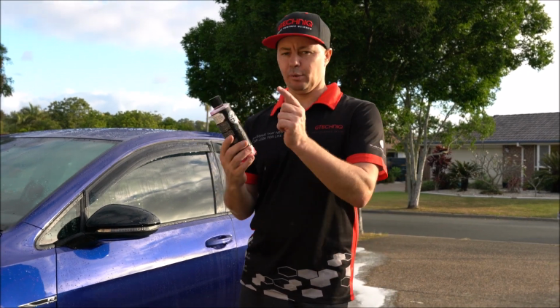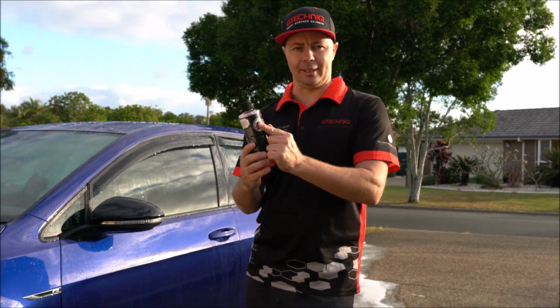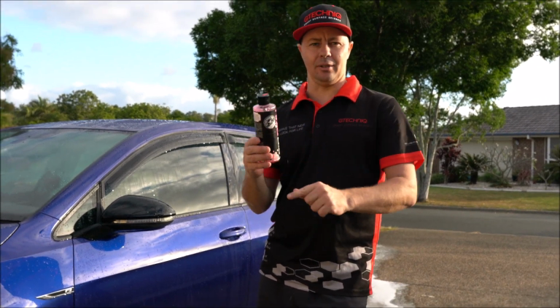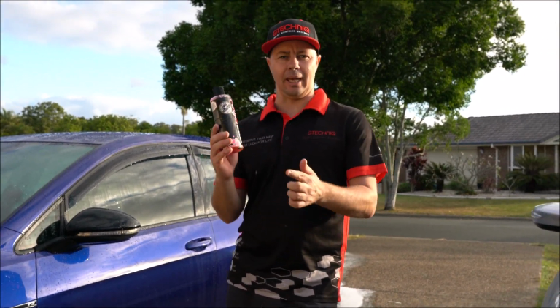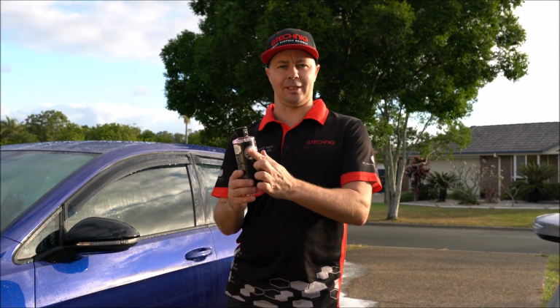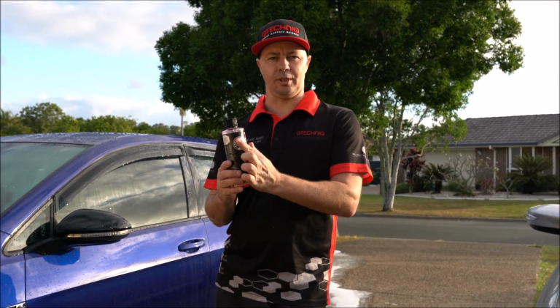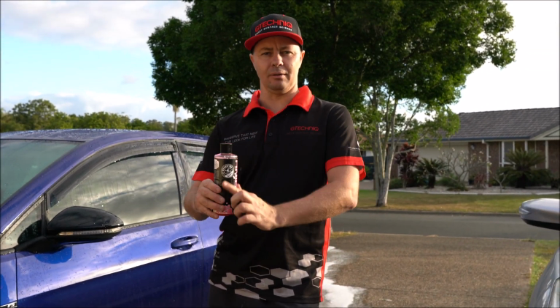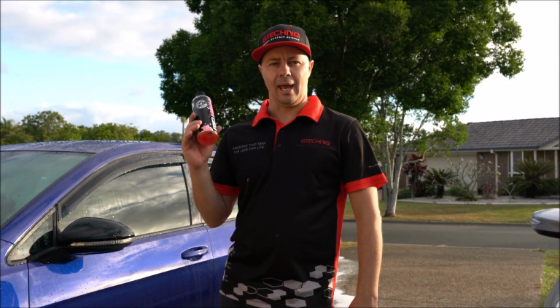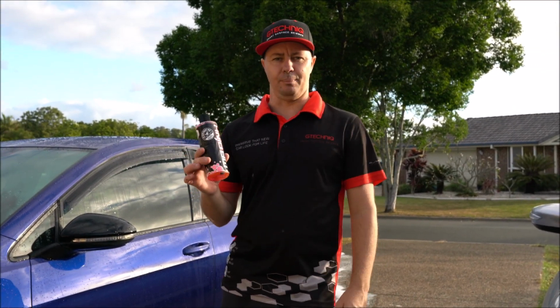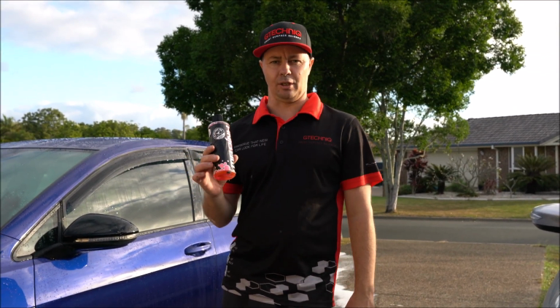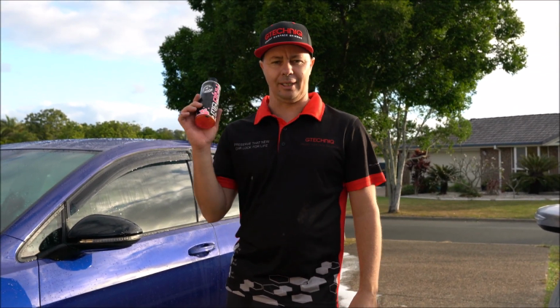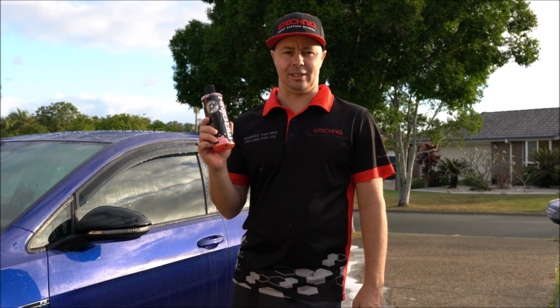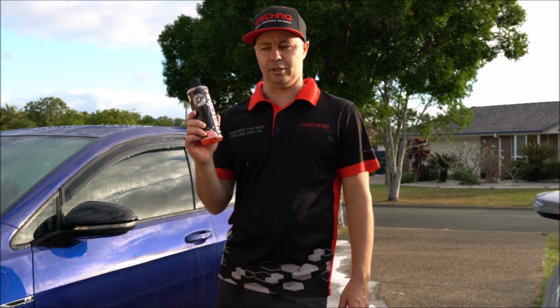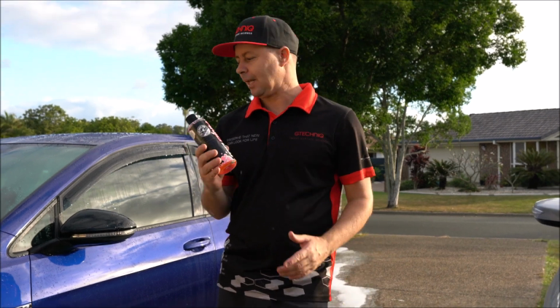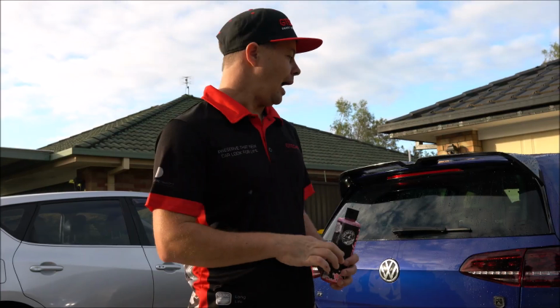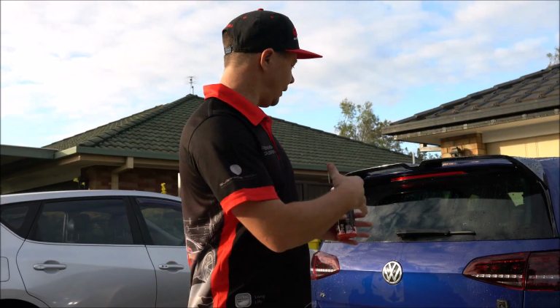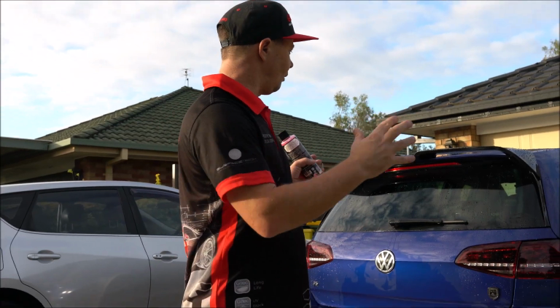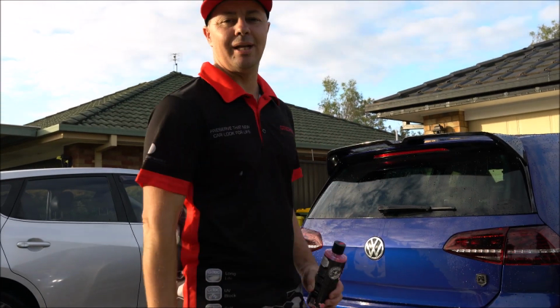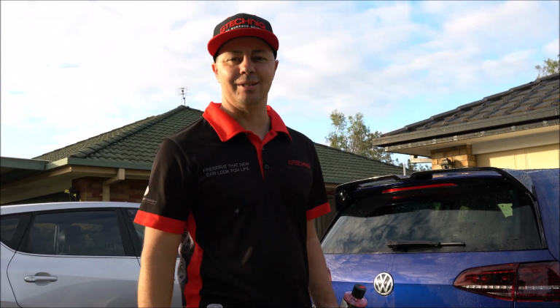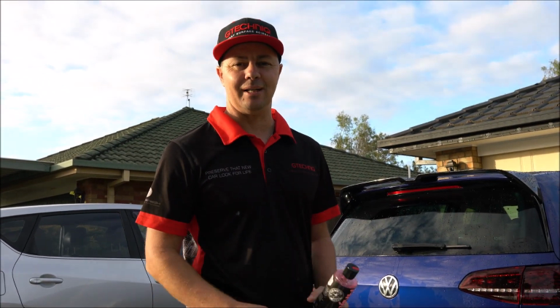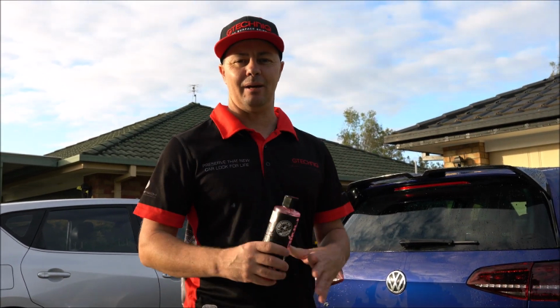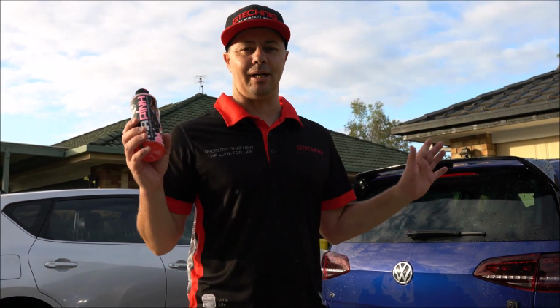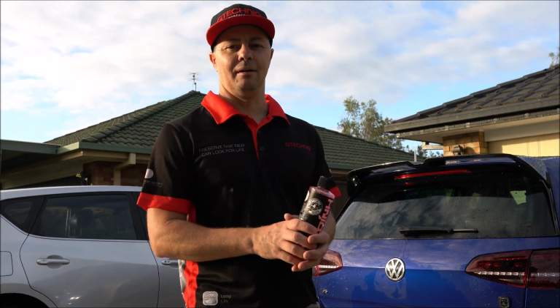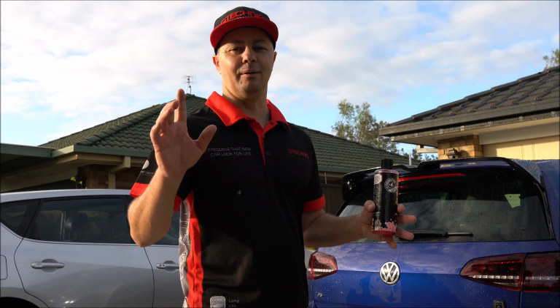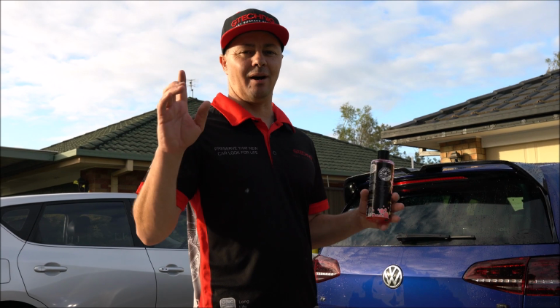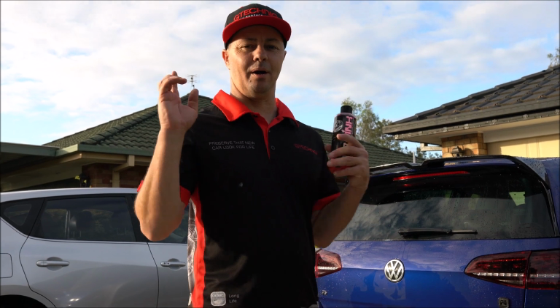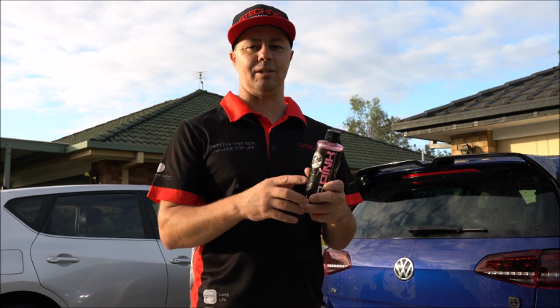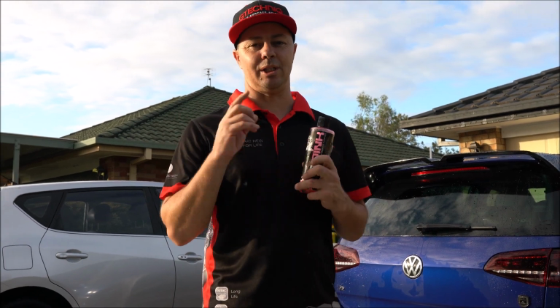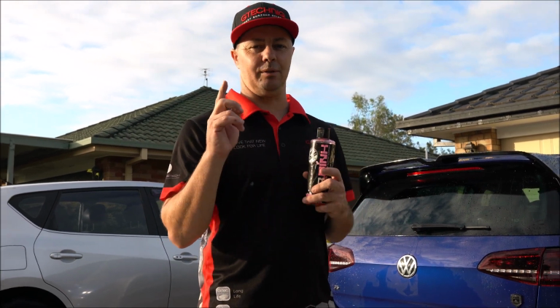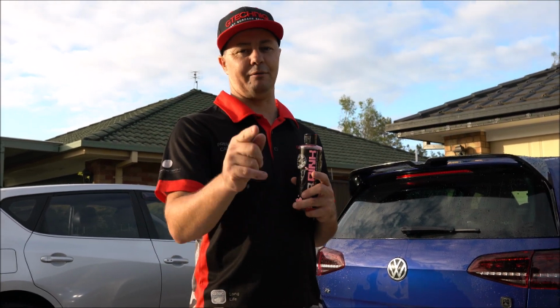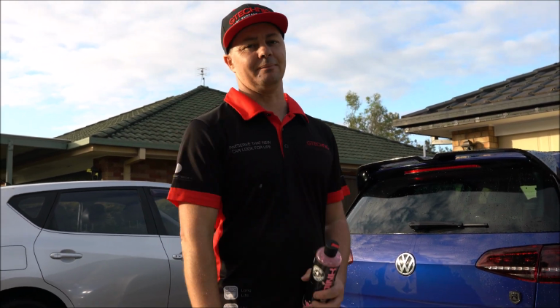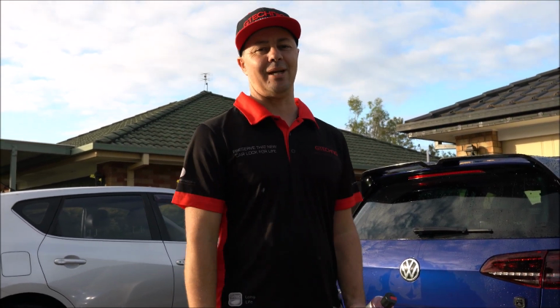If you want to buy this, go to chemguys.com.au and you can purchase it online and get it sent straight to your door. All we're going to do now is give it a dry down and we're all done. Thank you for watching — I hope I helped you decide which soap is right for you. Thank you.